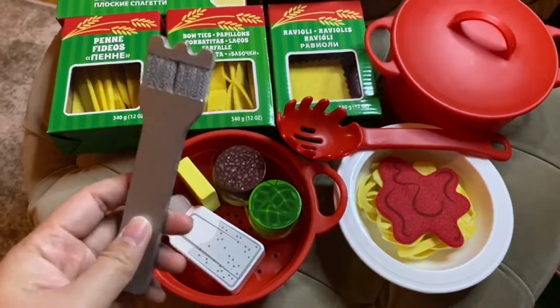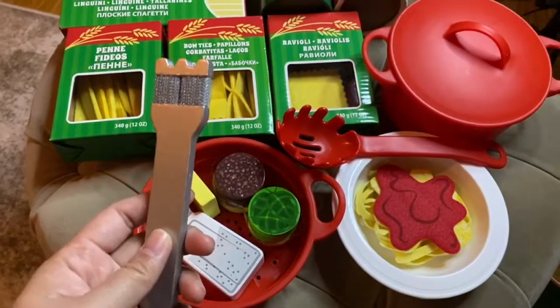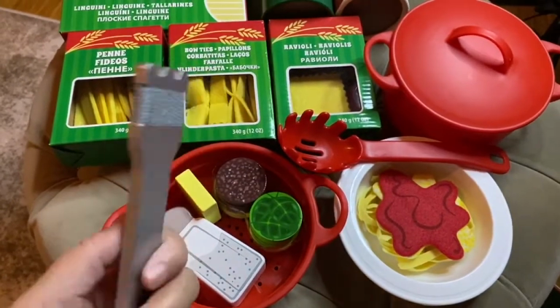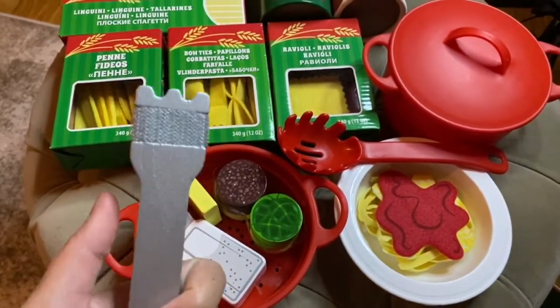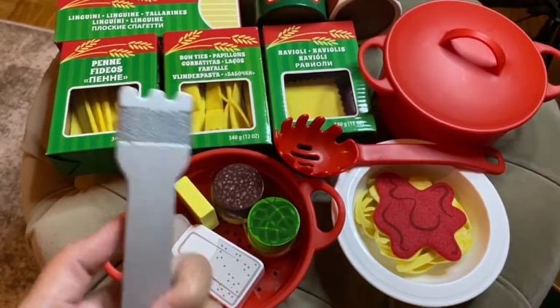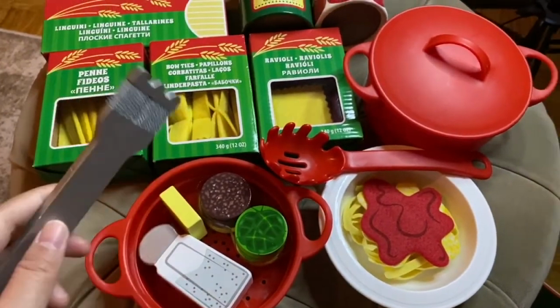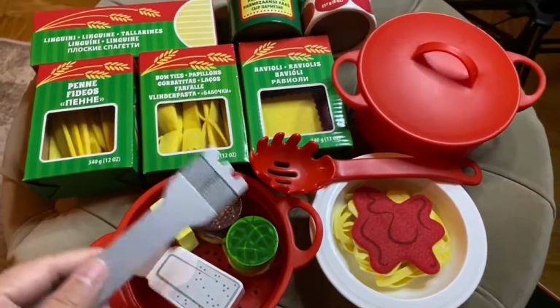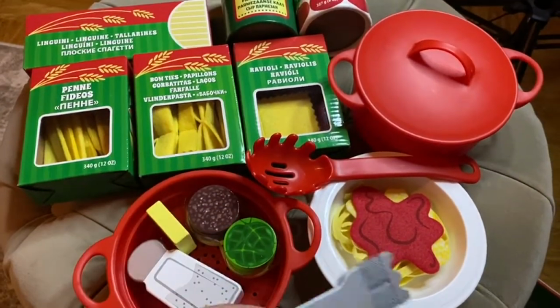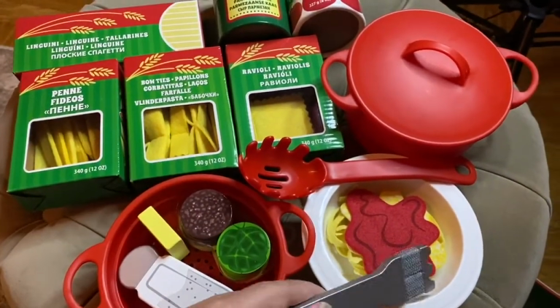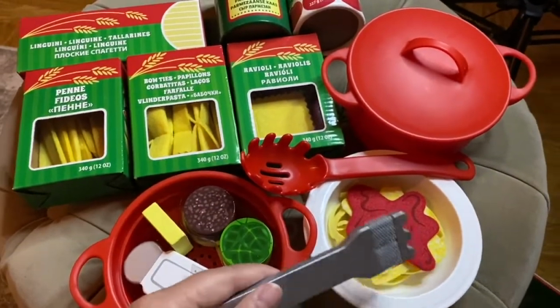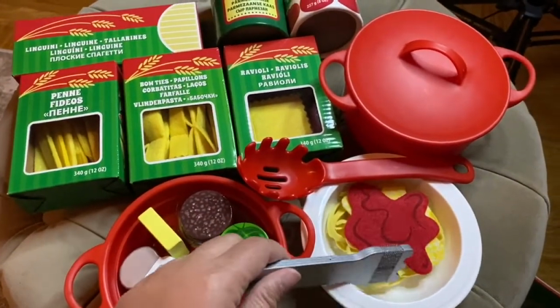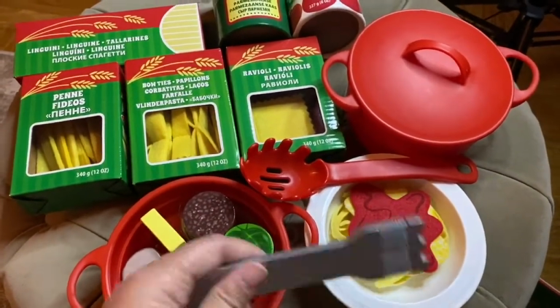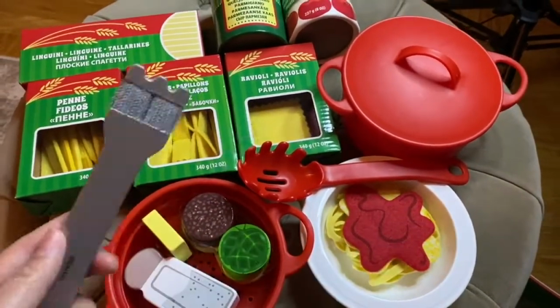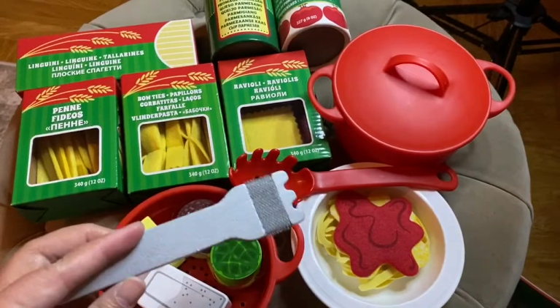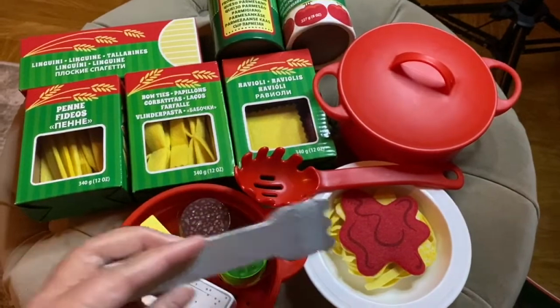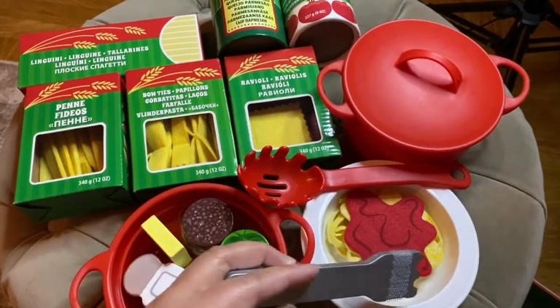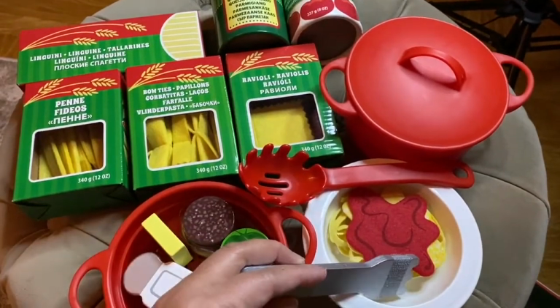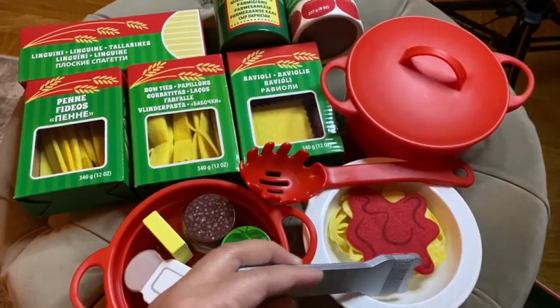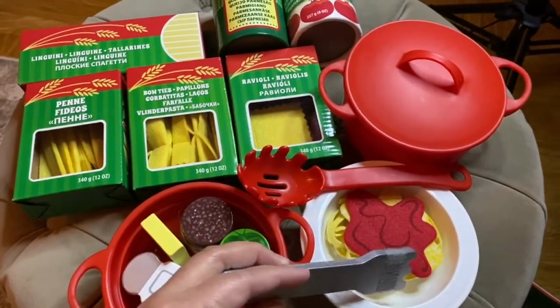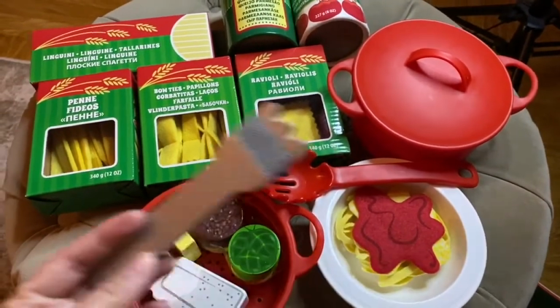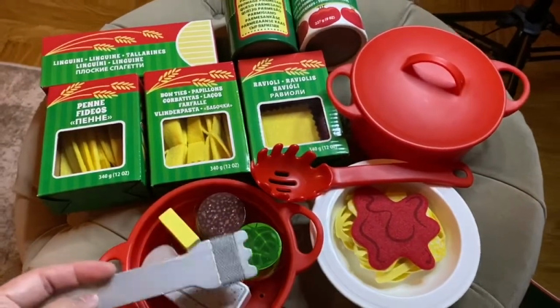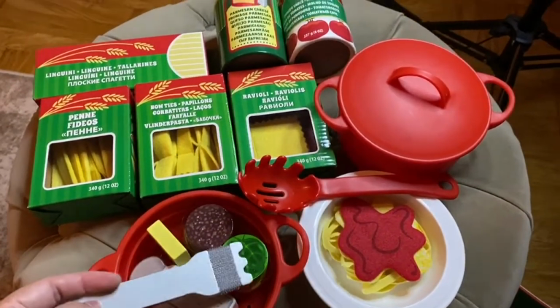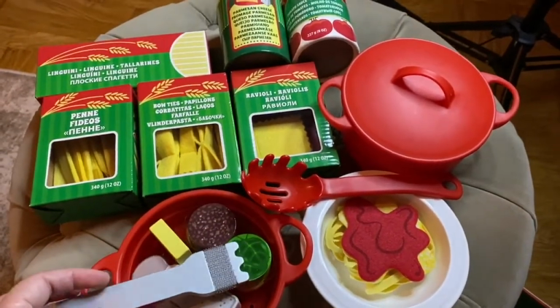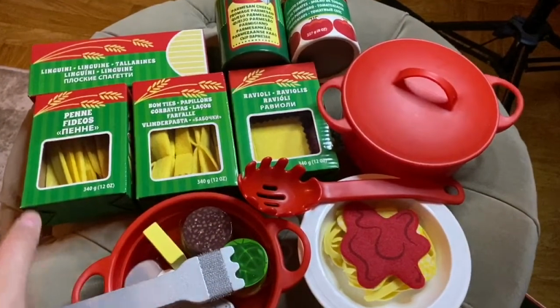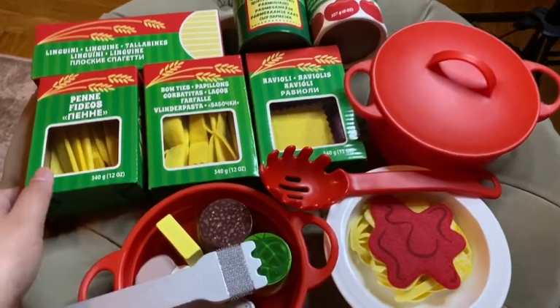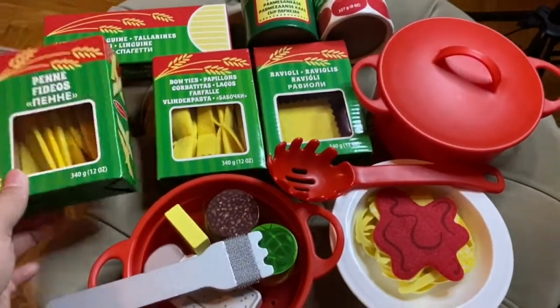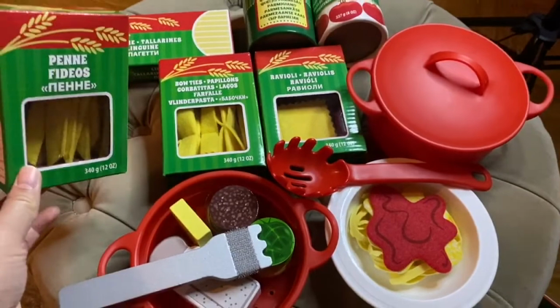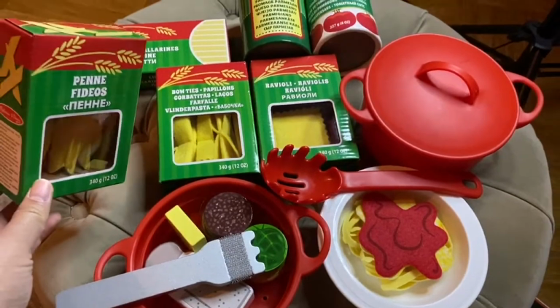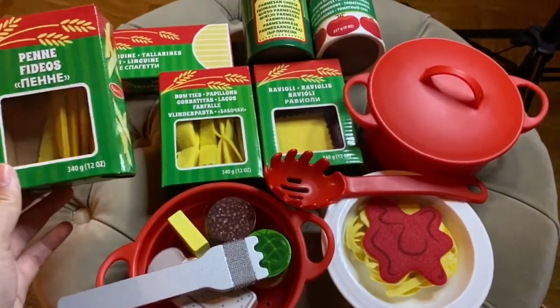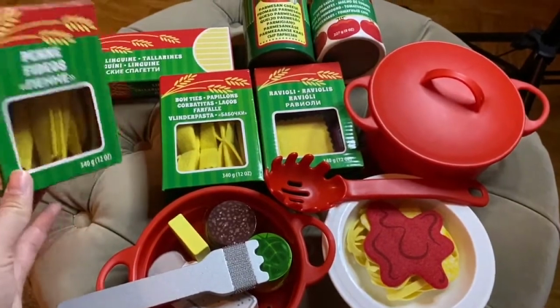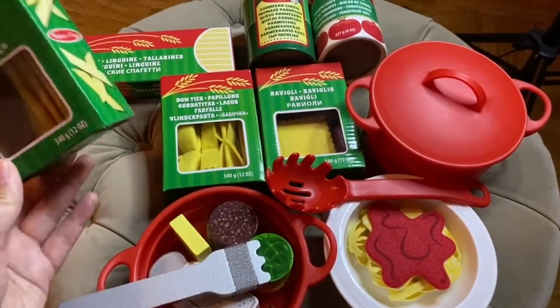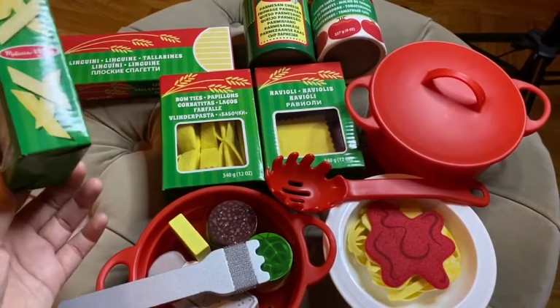It comes with a wooden fork that actually grabs the pasta itself. As I said, it comes with four types of pasta.